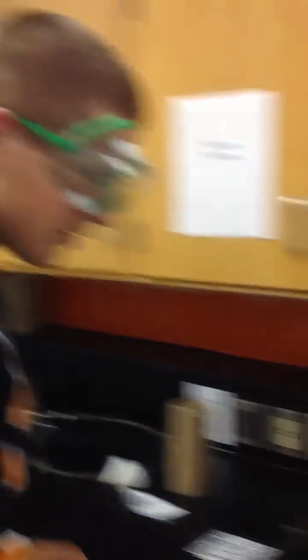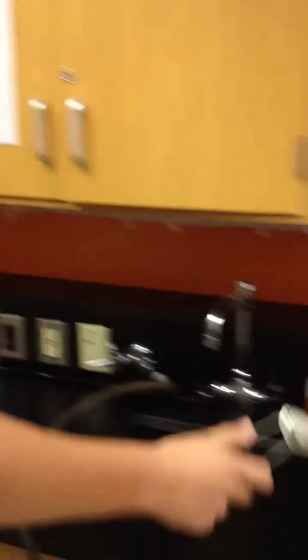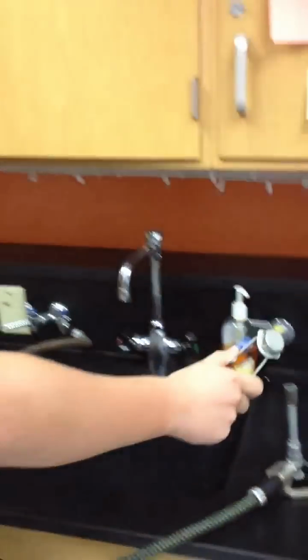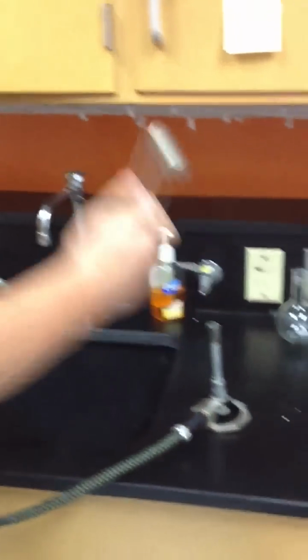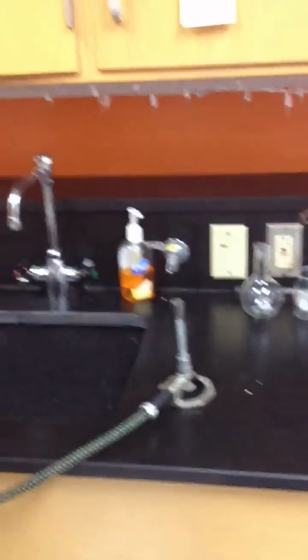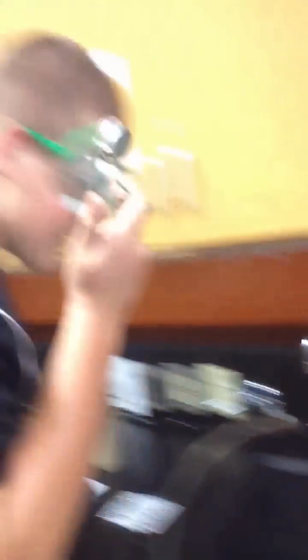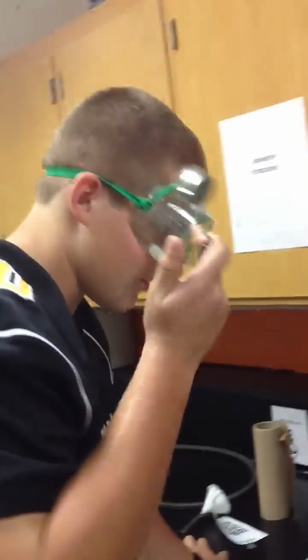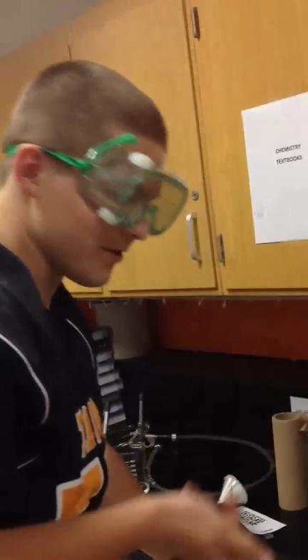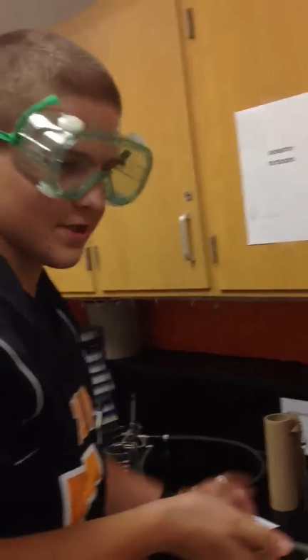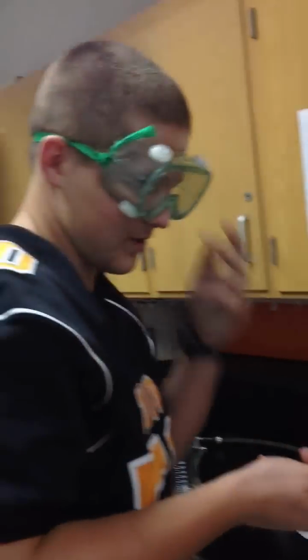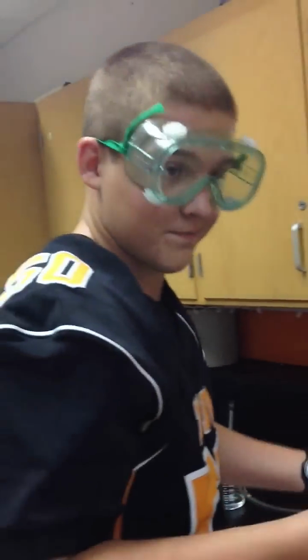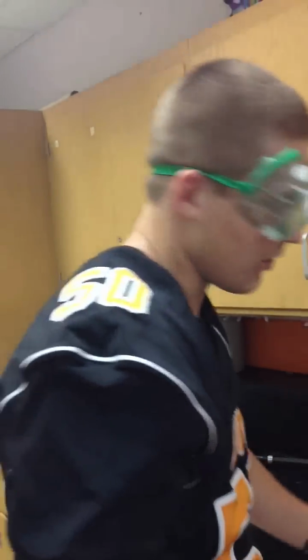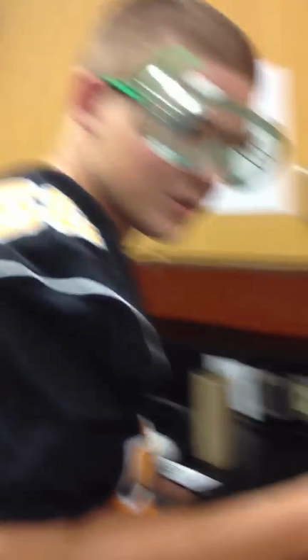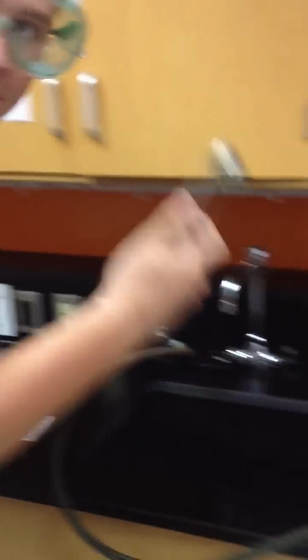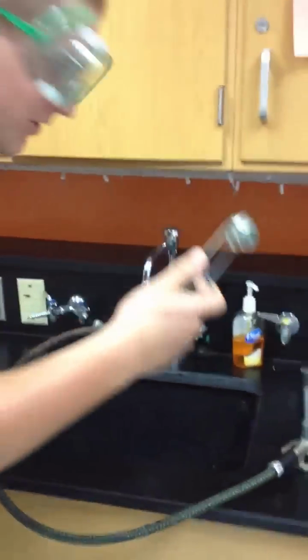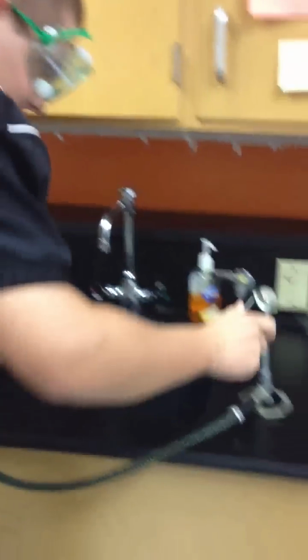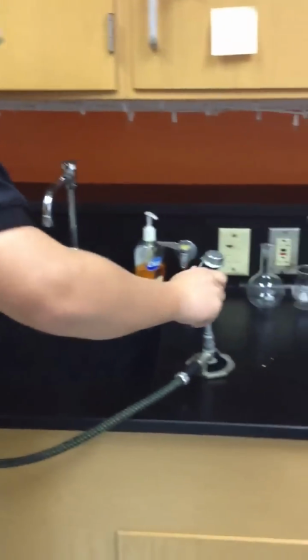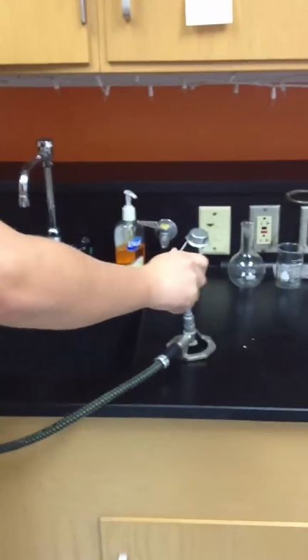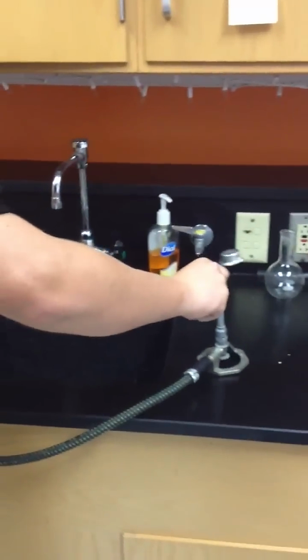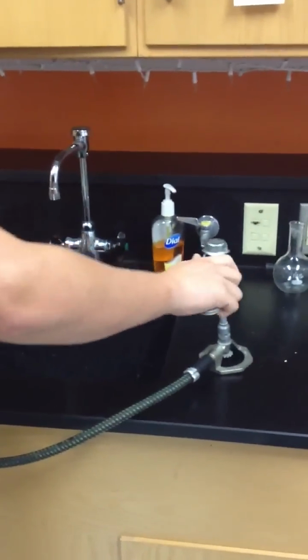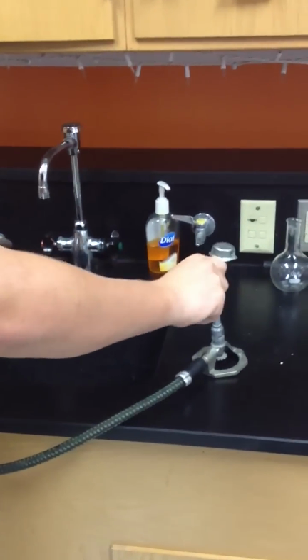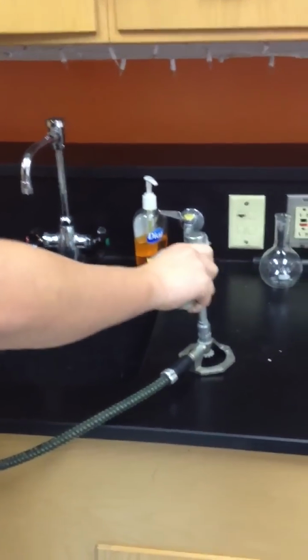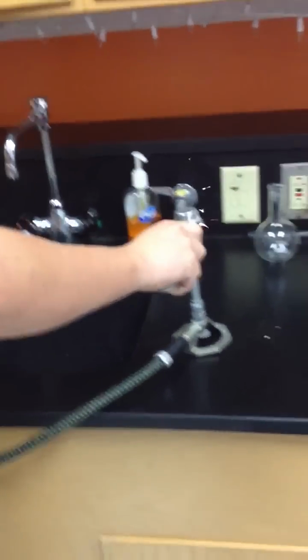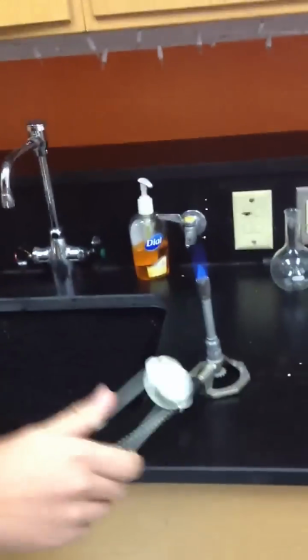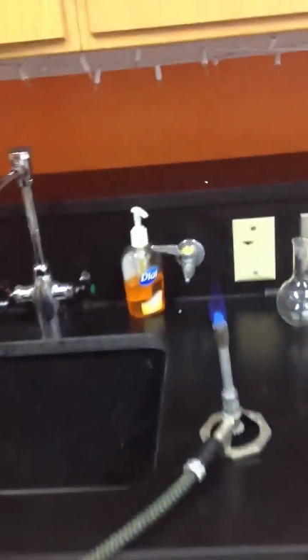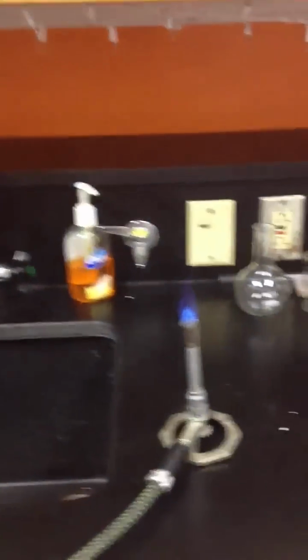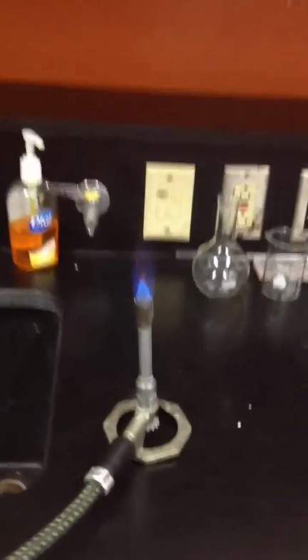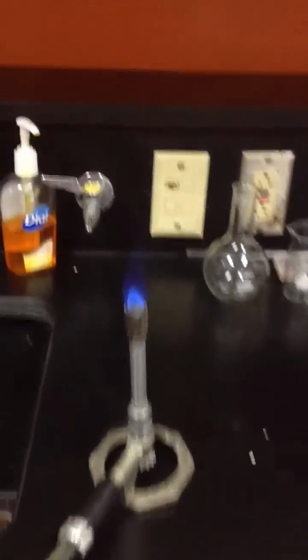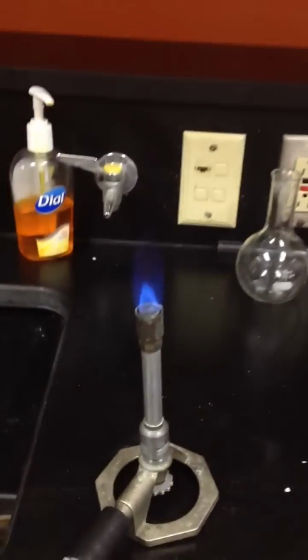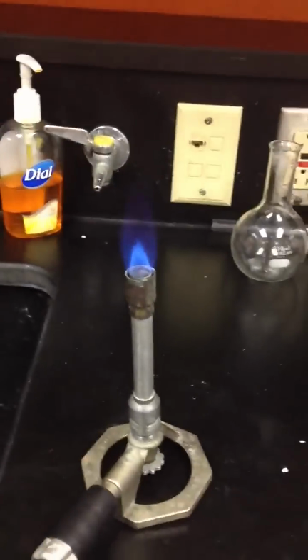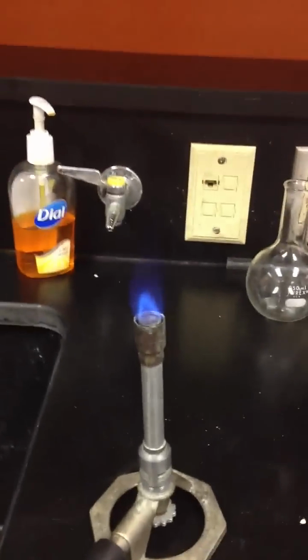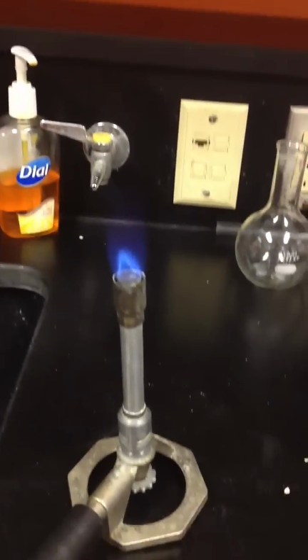Always wear goggles — always wear these because your eyes will explode if they catch on fire. You tell them that. There we go. Perfect. Regular 4th of July right there.